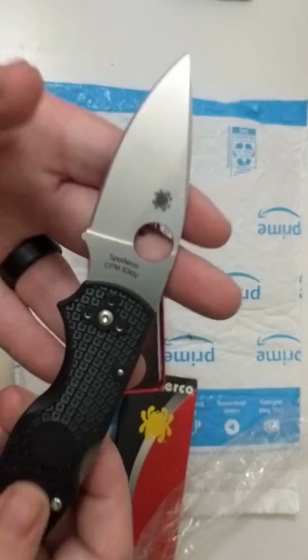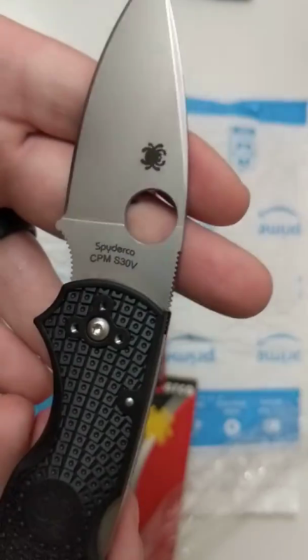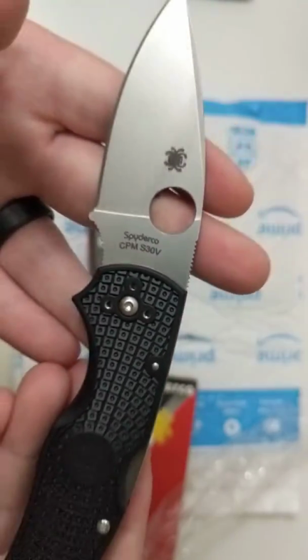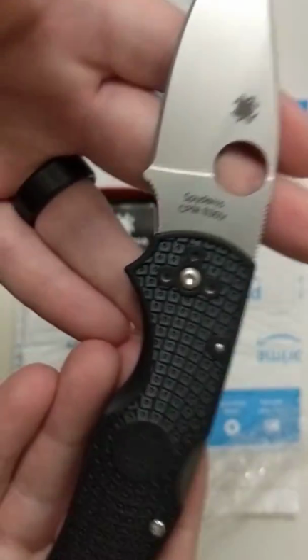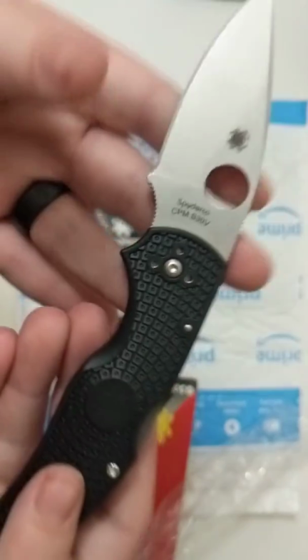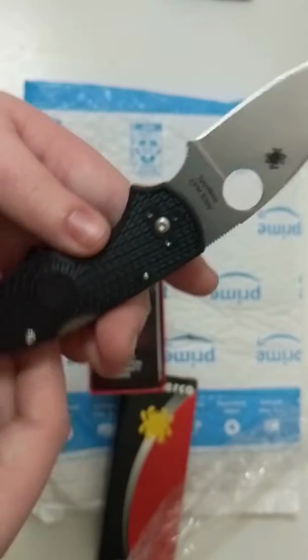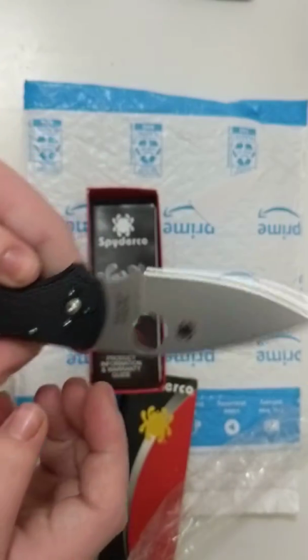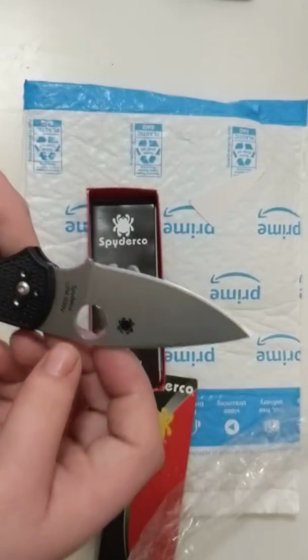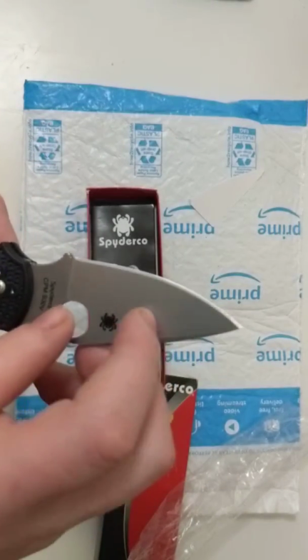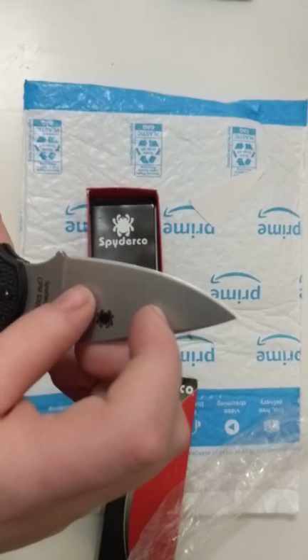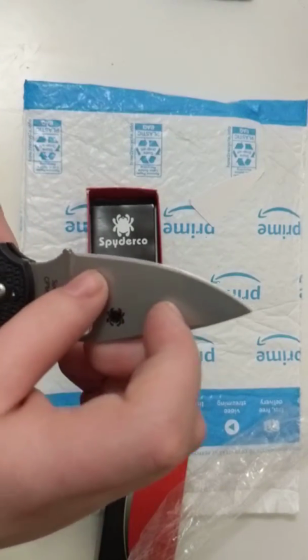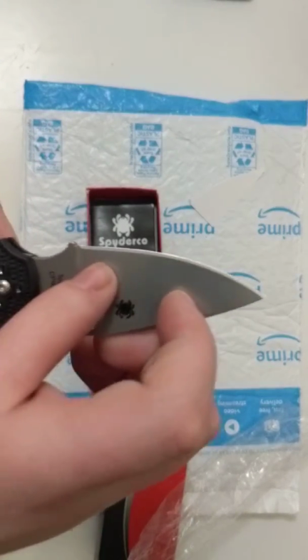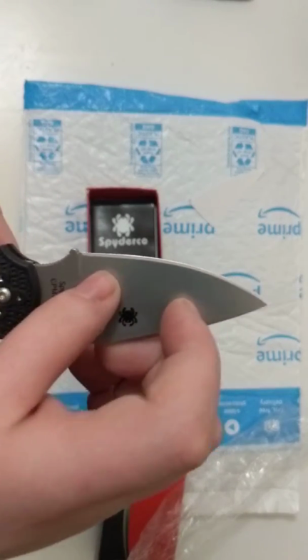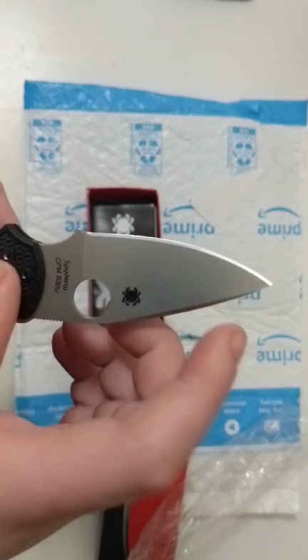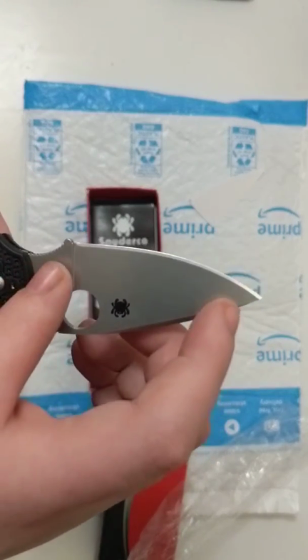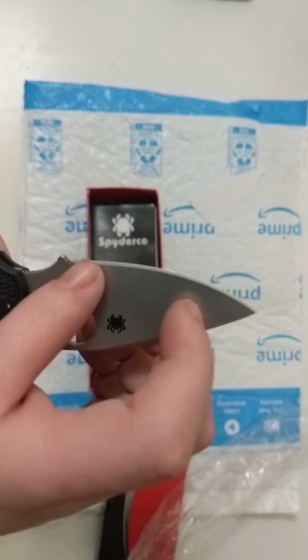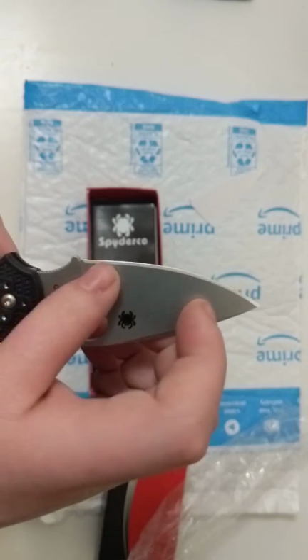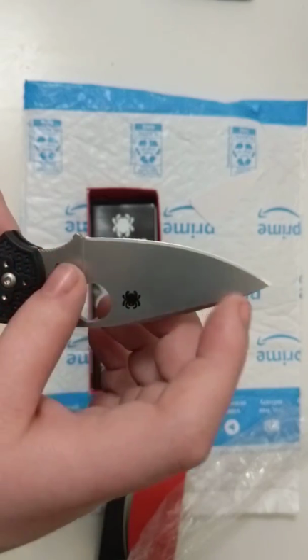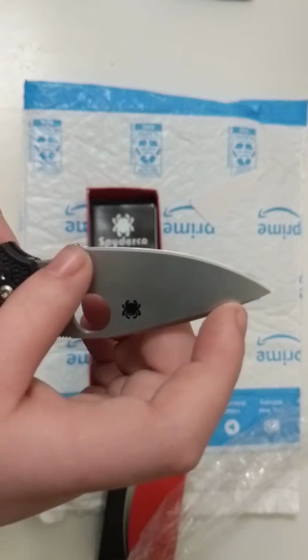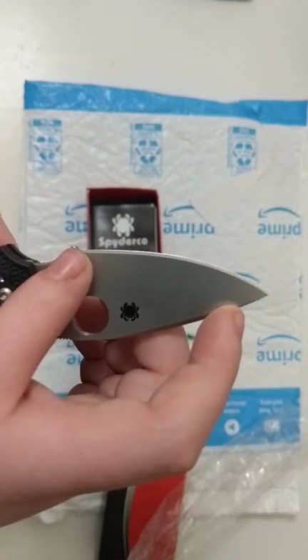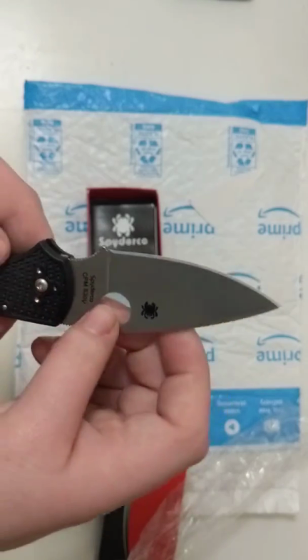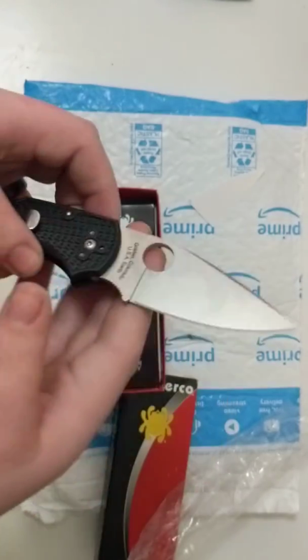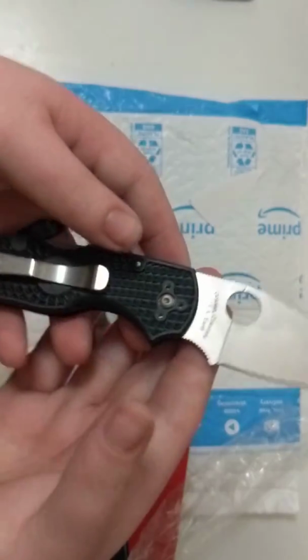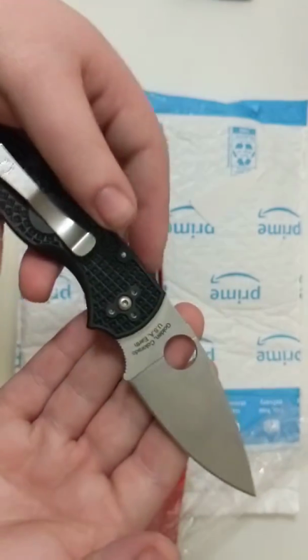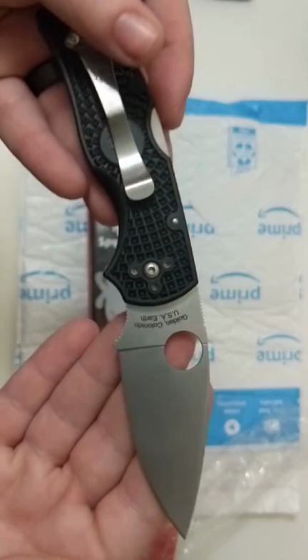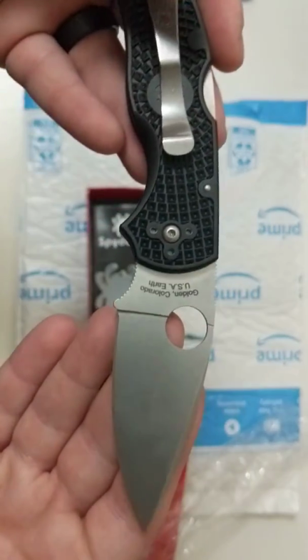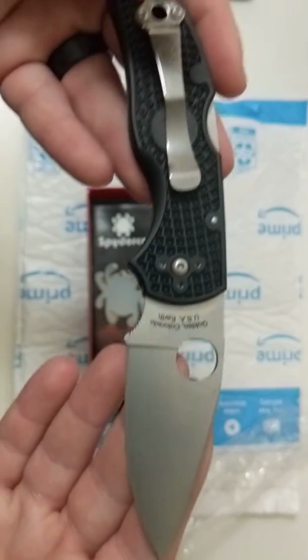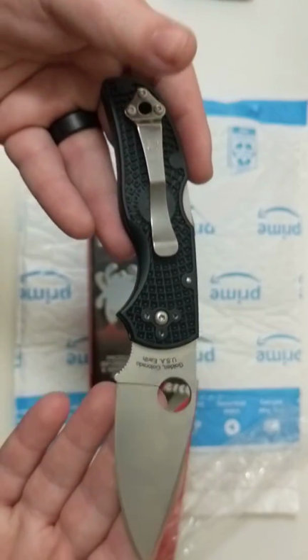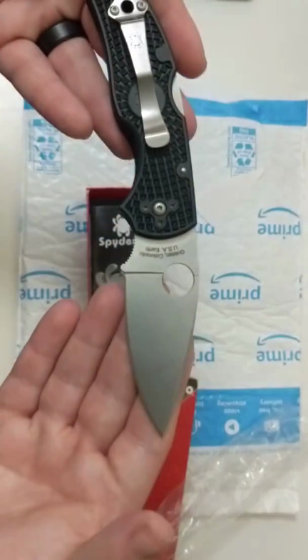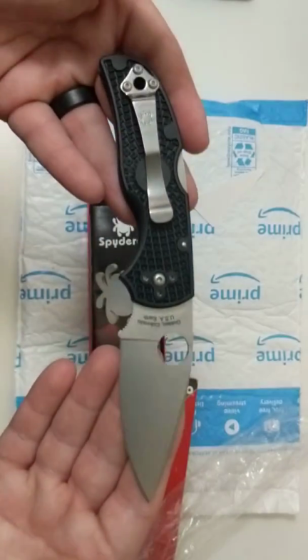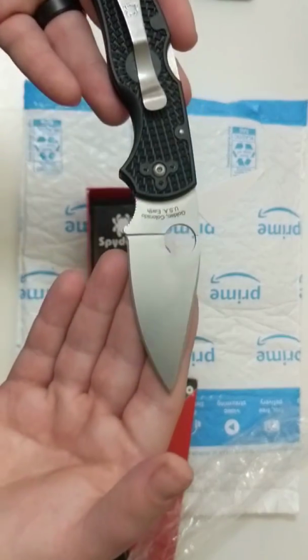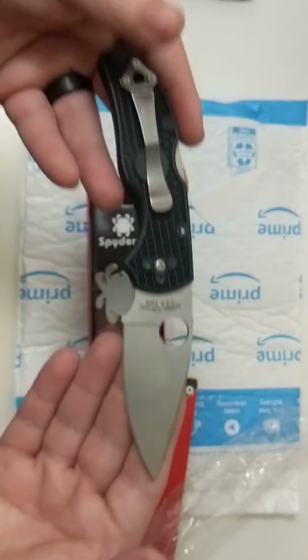It's a really cool knife. It's about 2.5 ounces, 2.88 inch blade — or cutting edge at least — 3 inch blade overall. It's a really cool knife. It's just a quick little video for you guys on my first unboxing and overview.